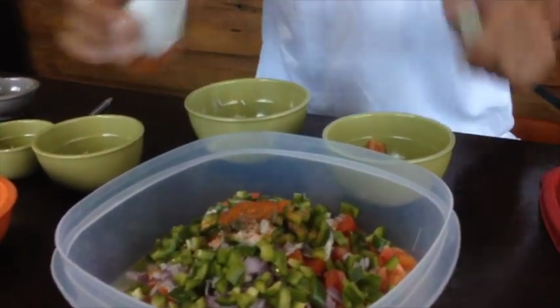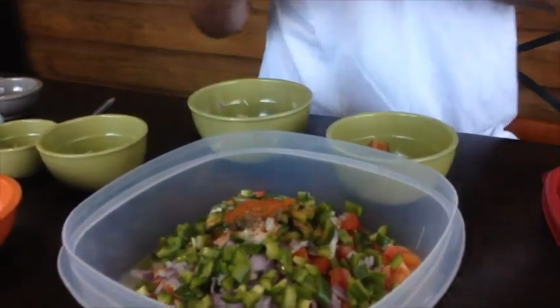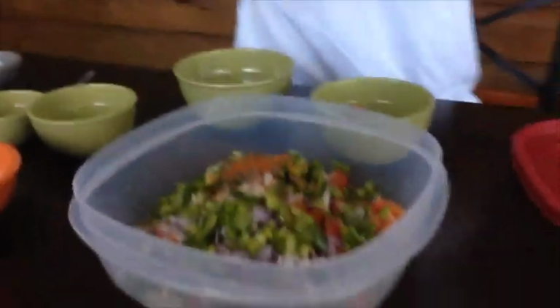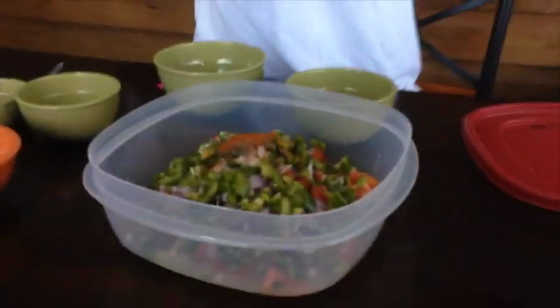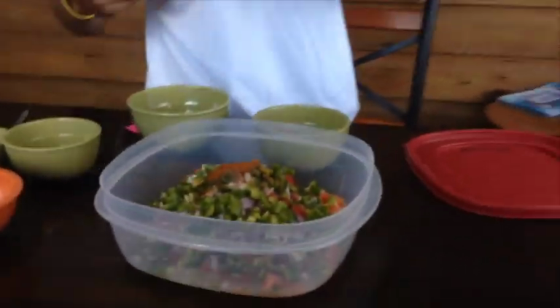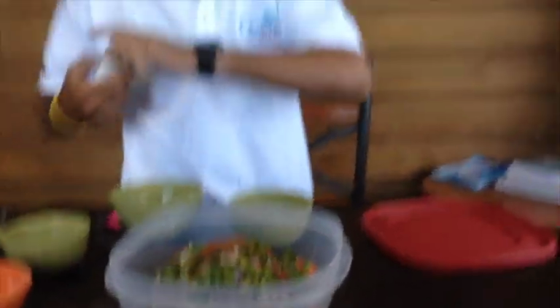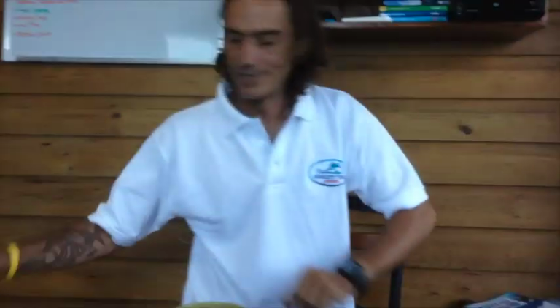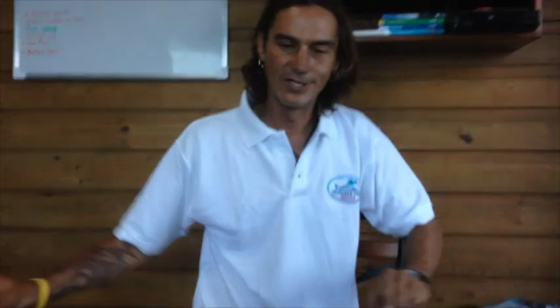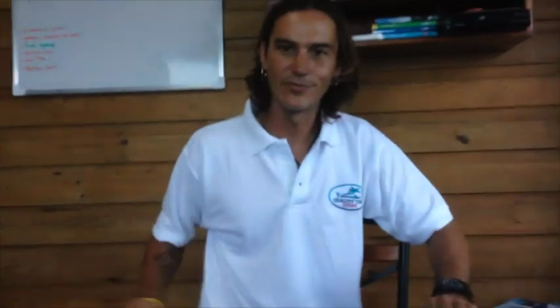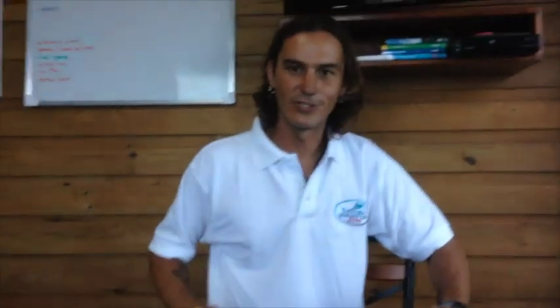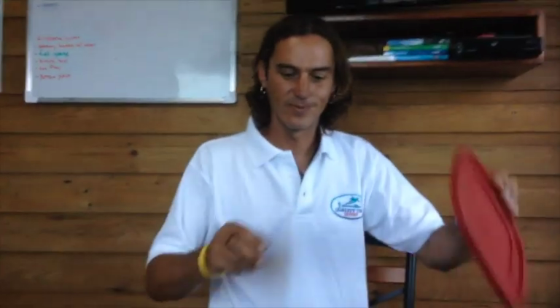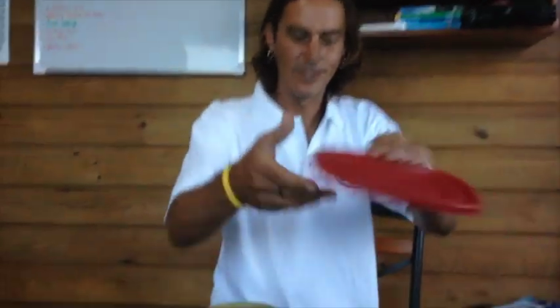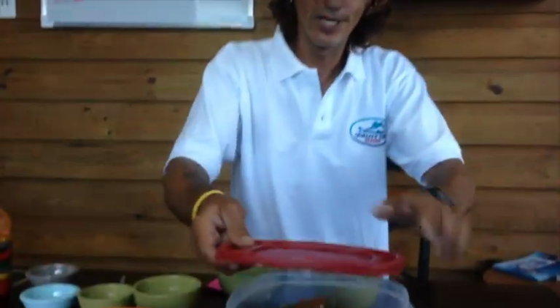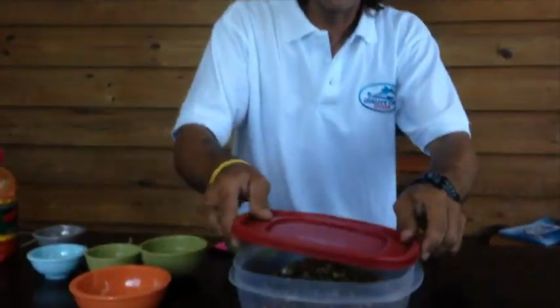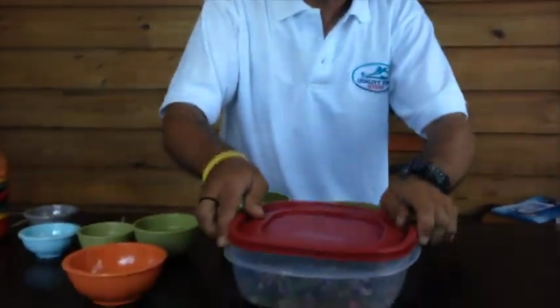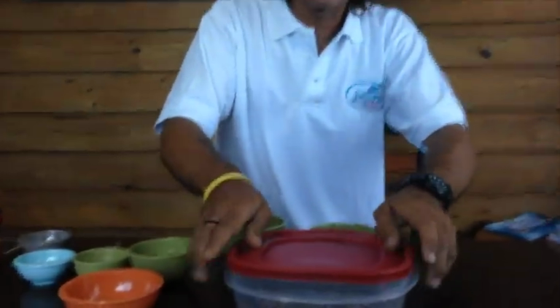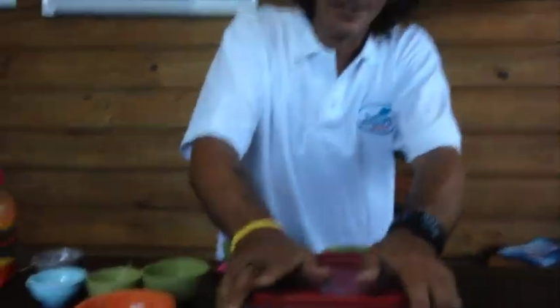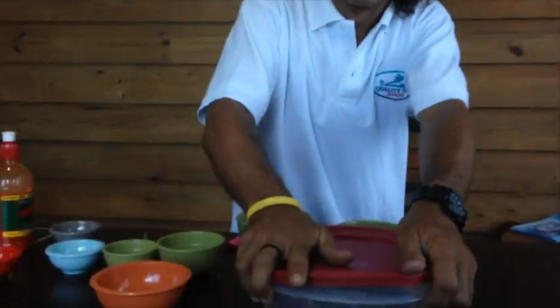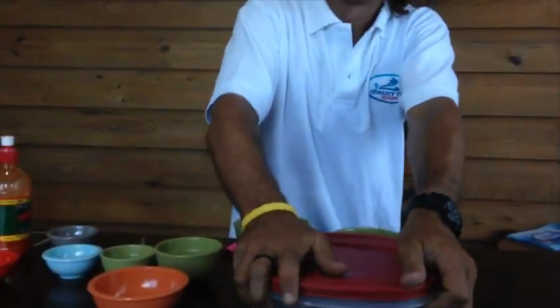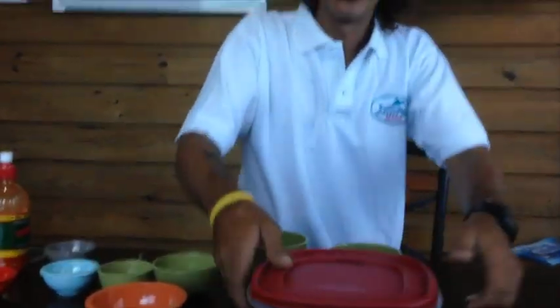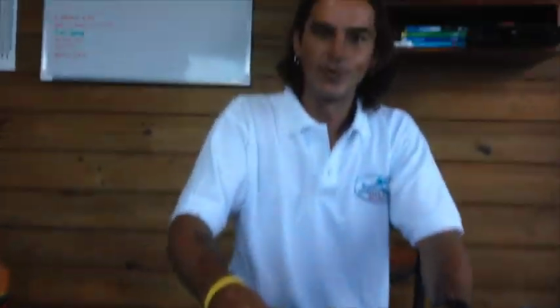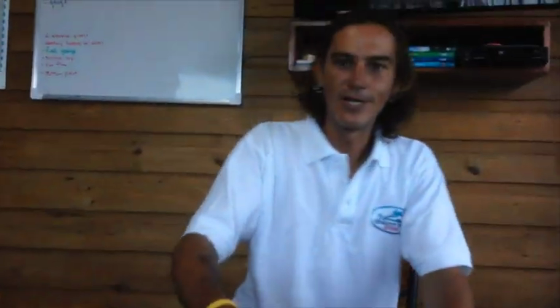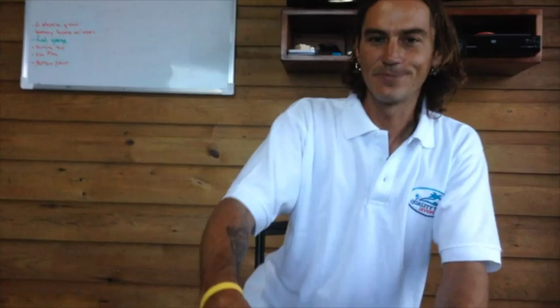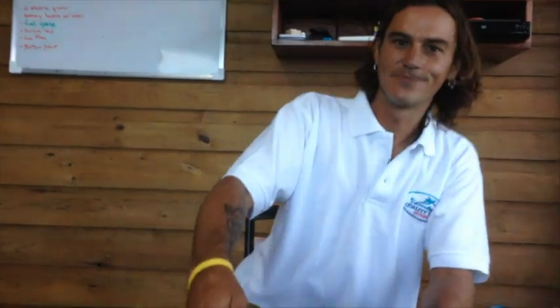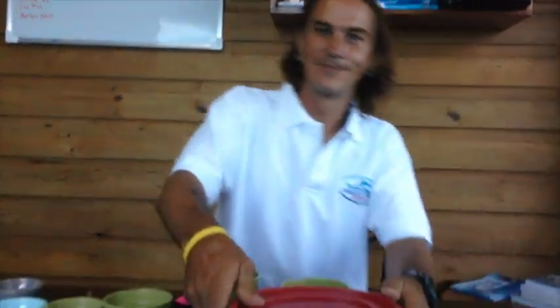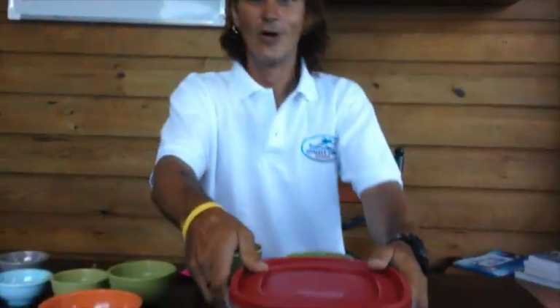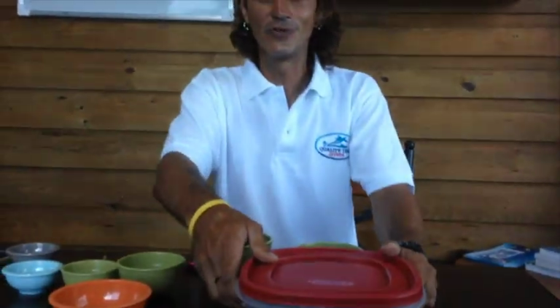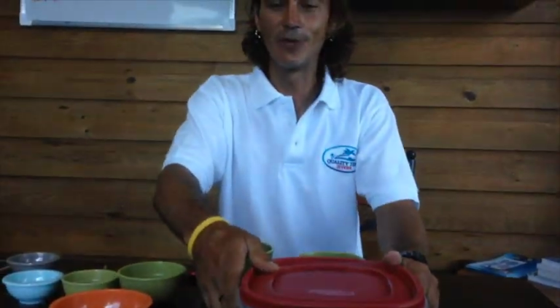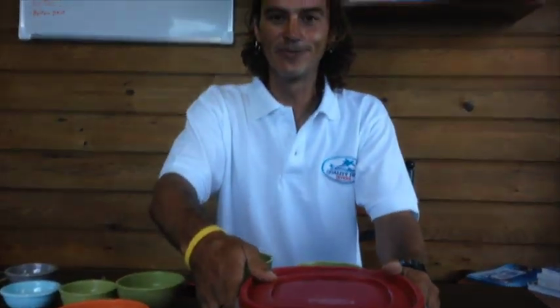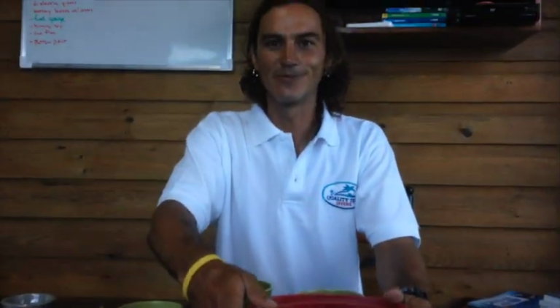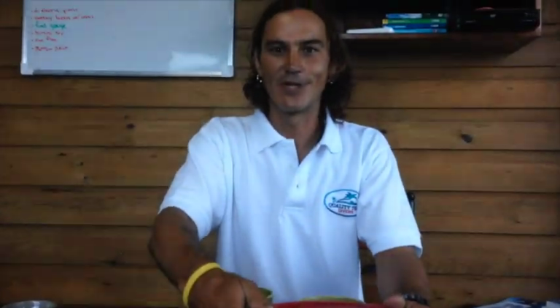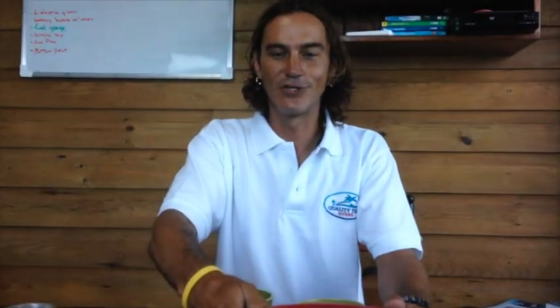And then all we need to do is add some fish. Let it sit about 30 minutes and it should be ready to eat. I hope this was helpful. Enjoy.